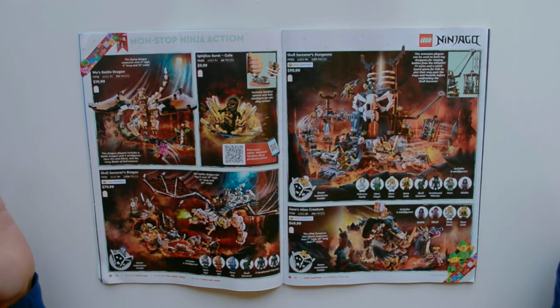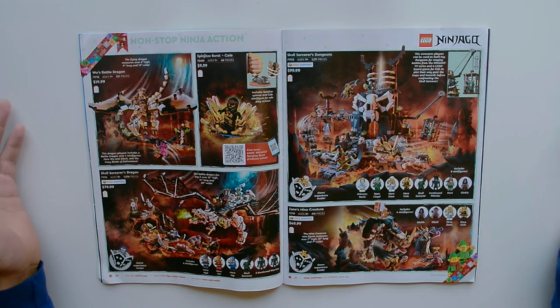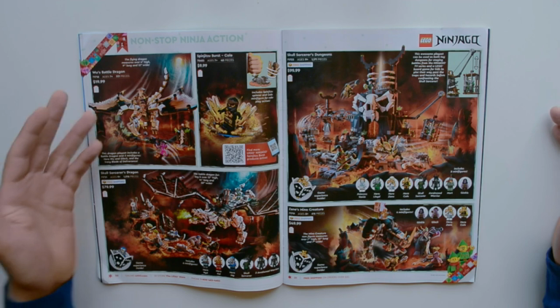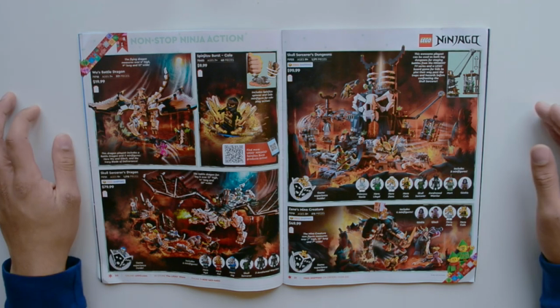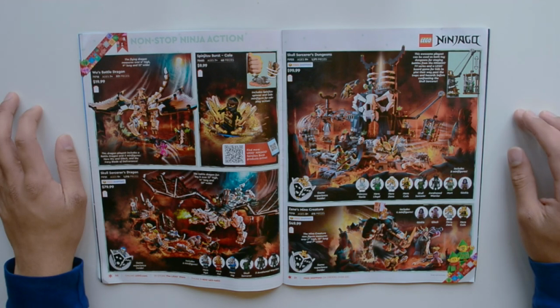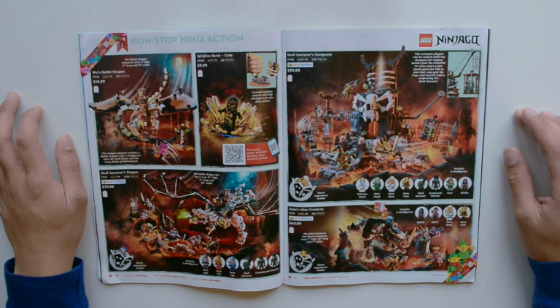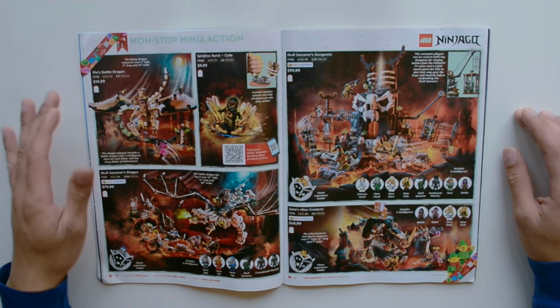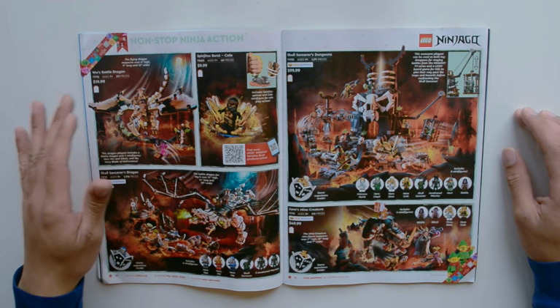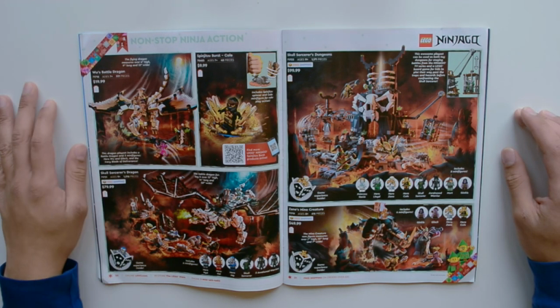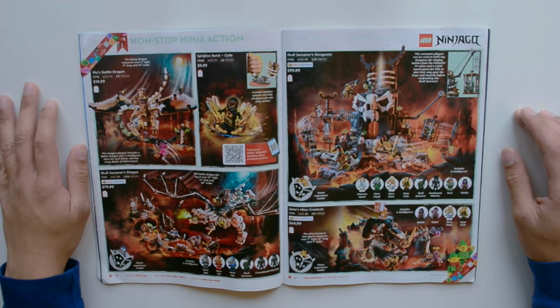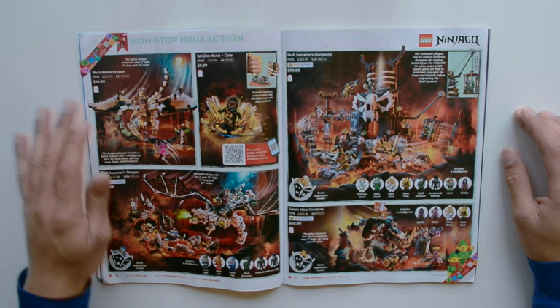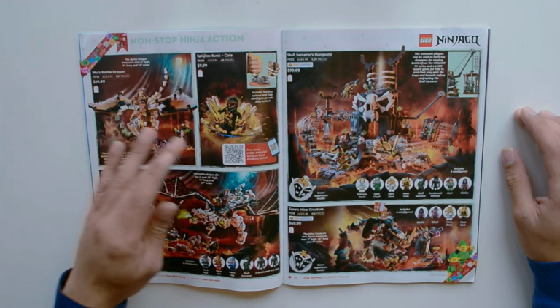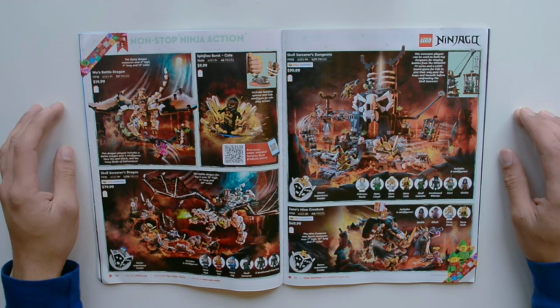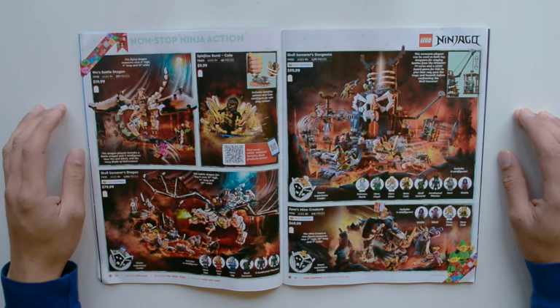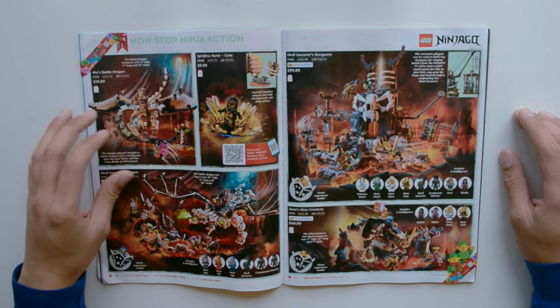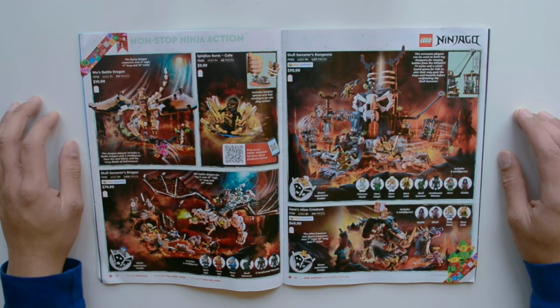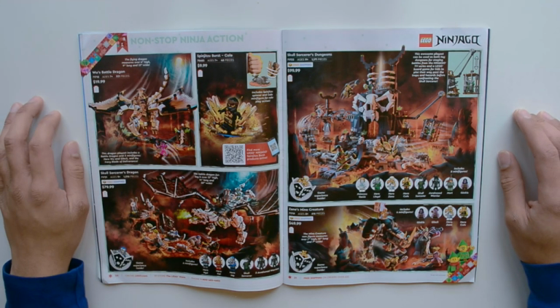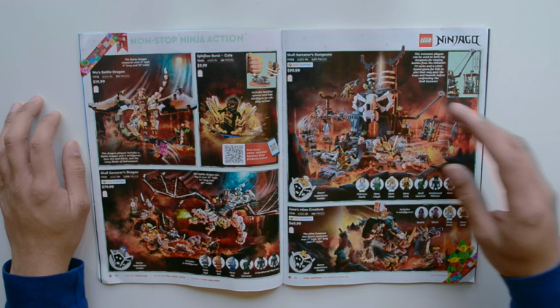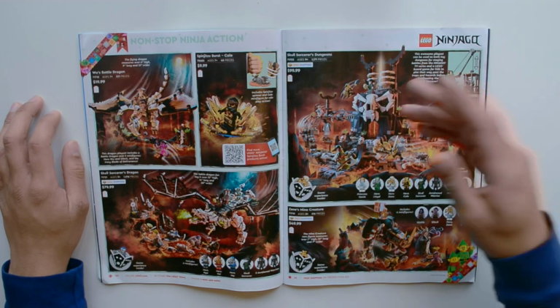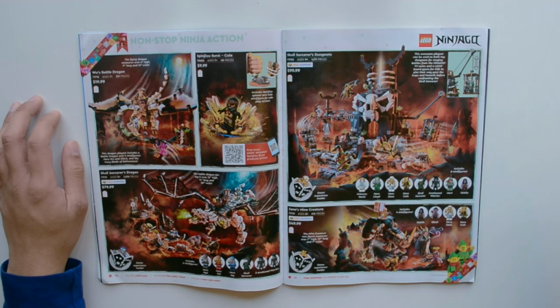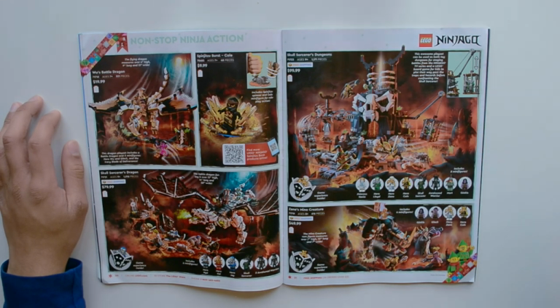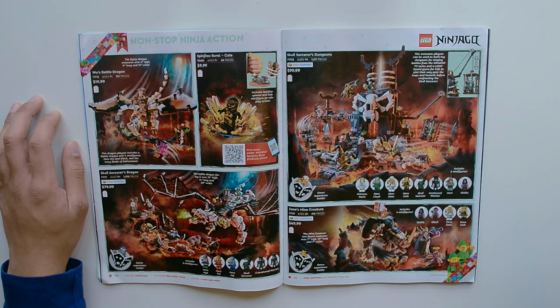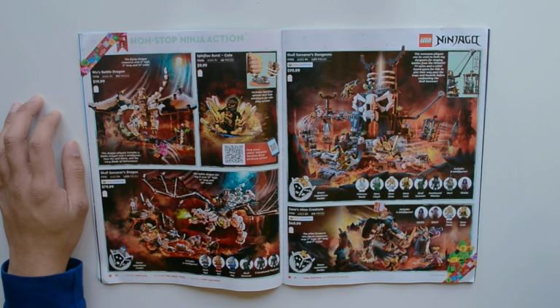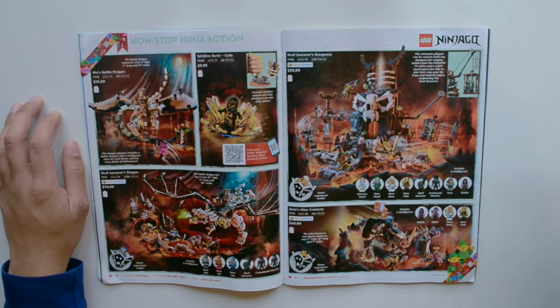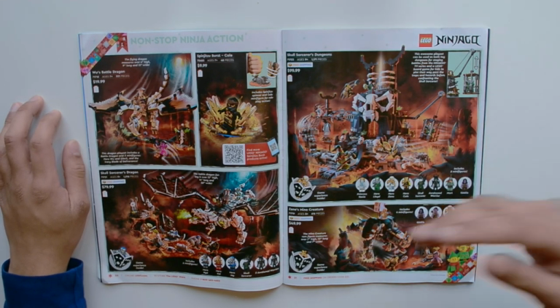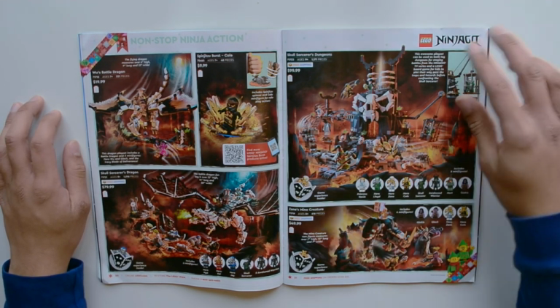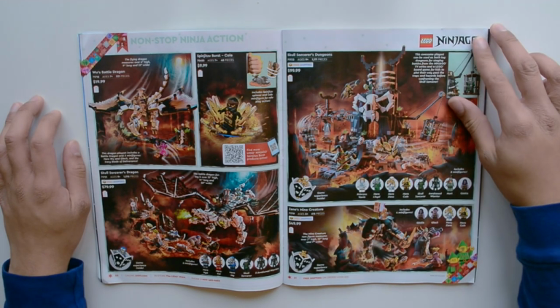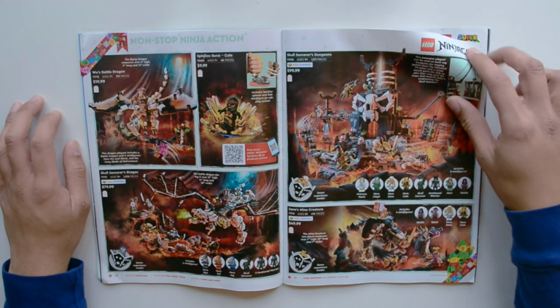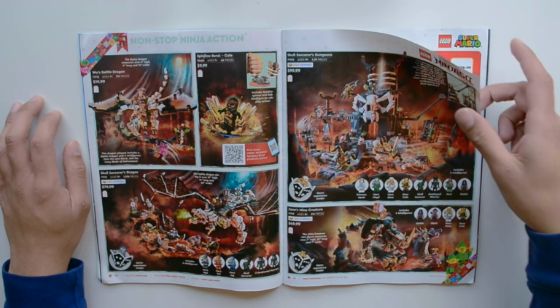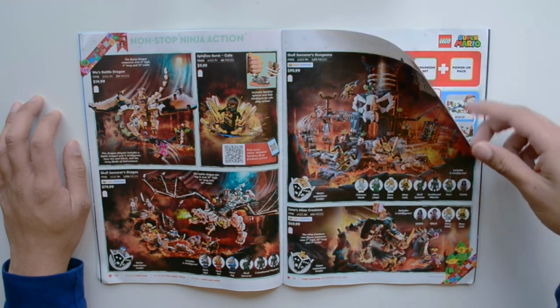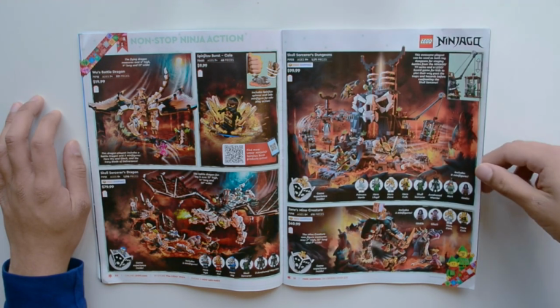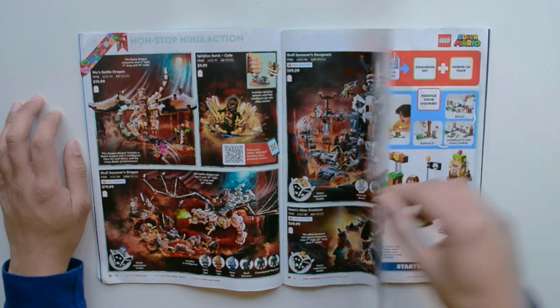So as we continue and take a look at the Ninjago sets, we have Wu's Battle Dragon, Spinjitzu Burst, Skull Sorcerer's Dragon, Skull Sorcerer's Dungeons, and Zane's Mino creature.